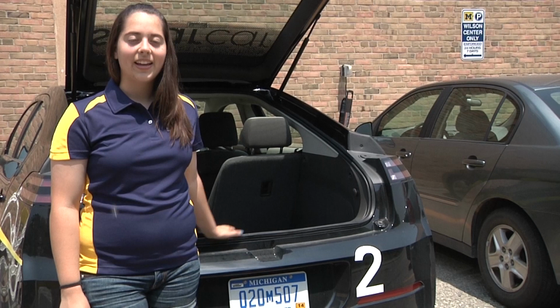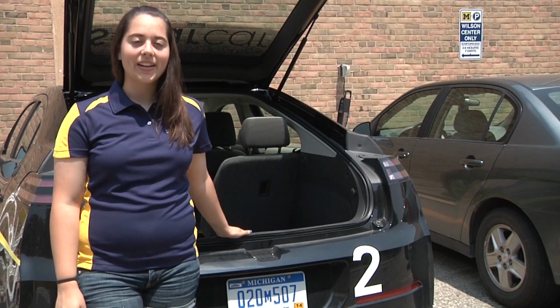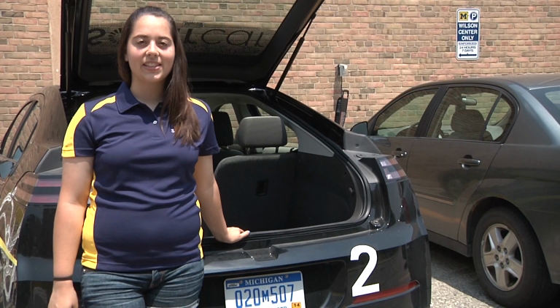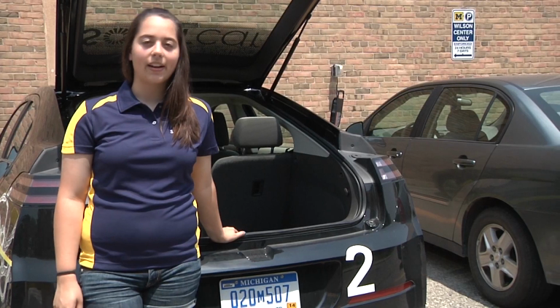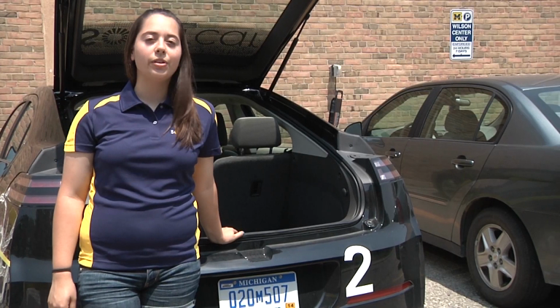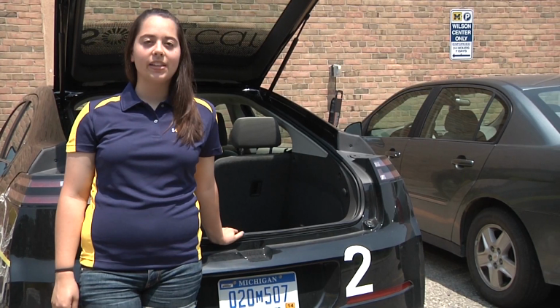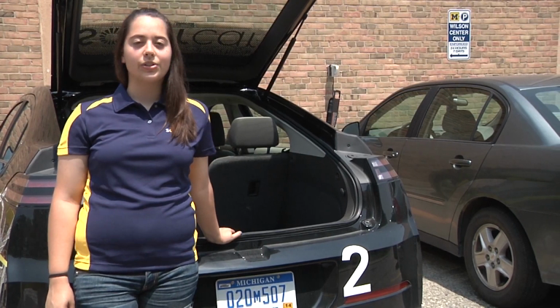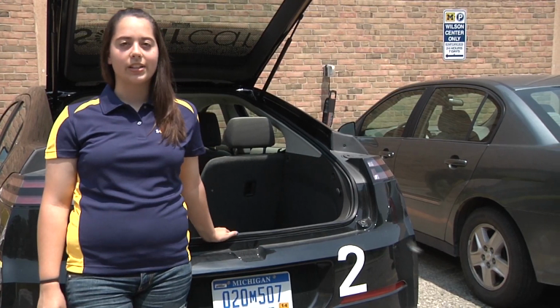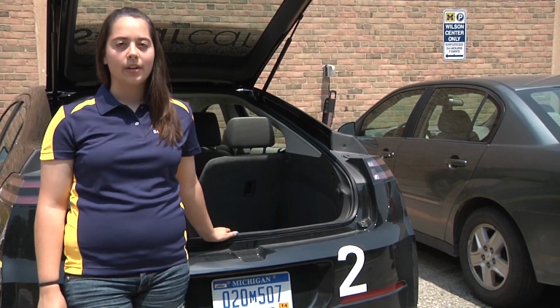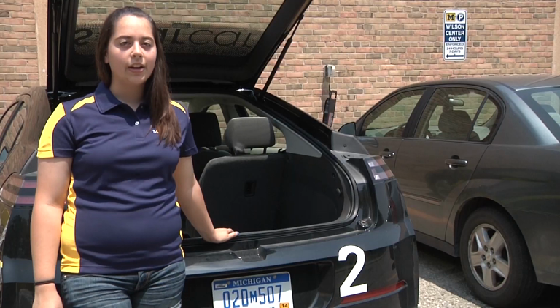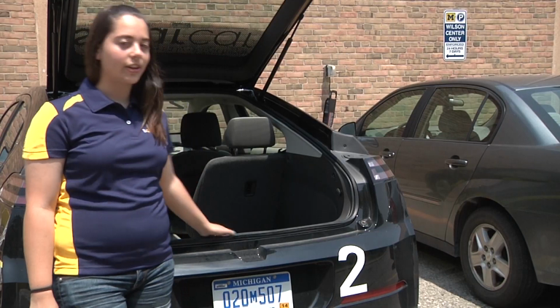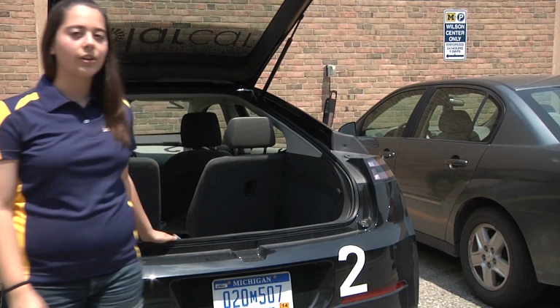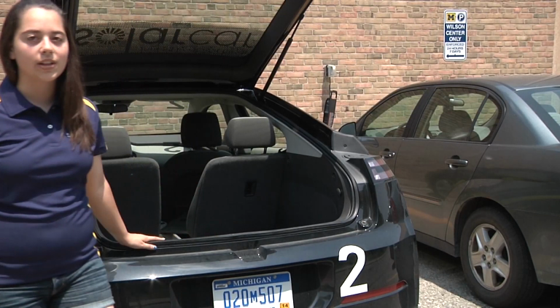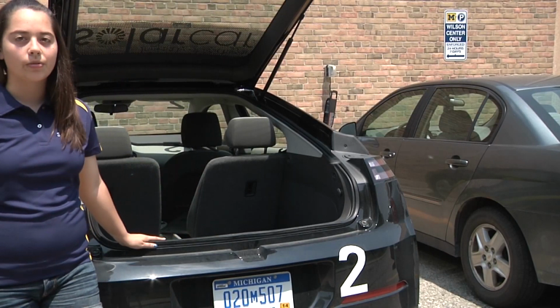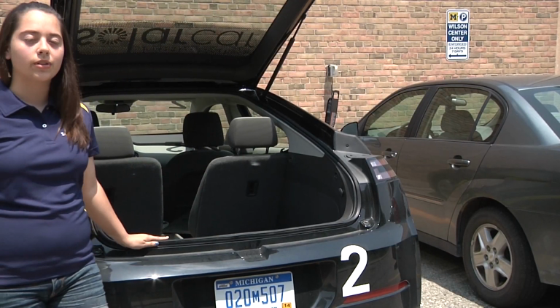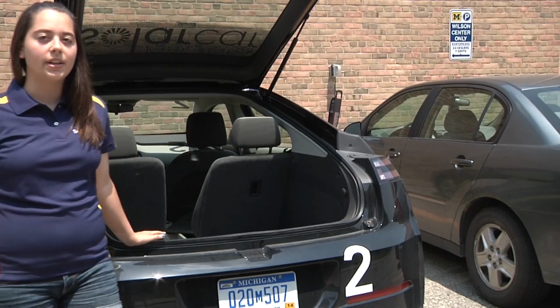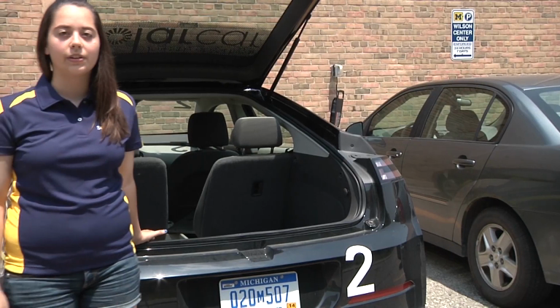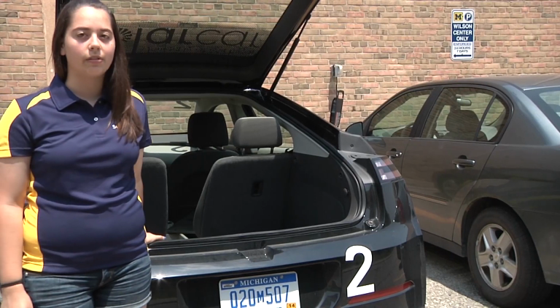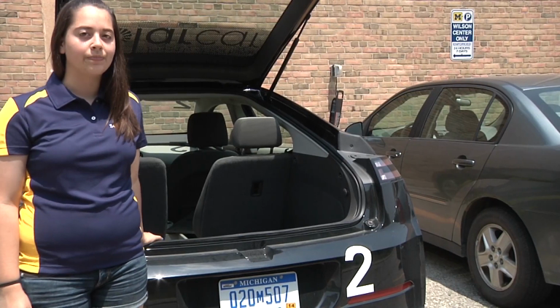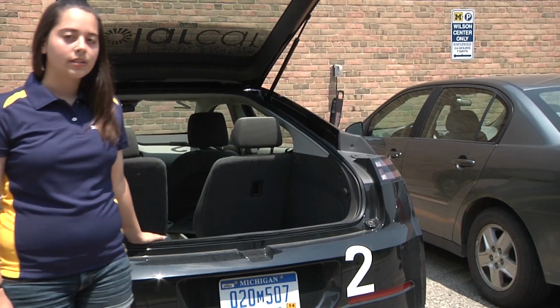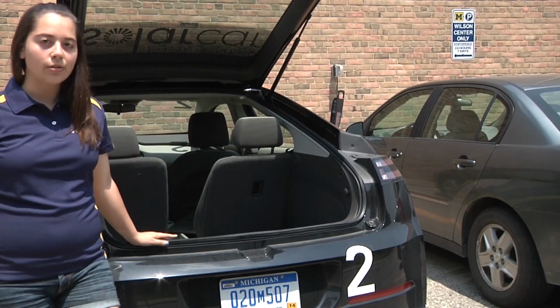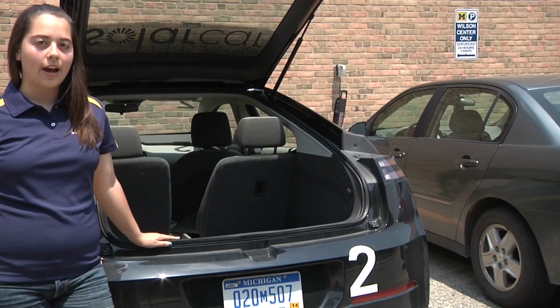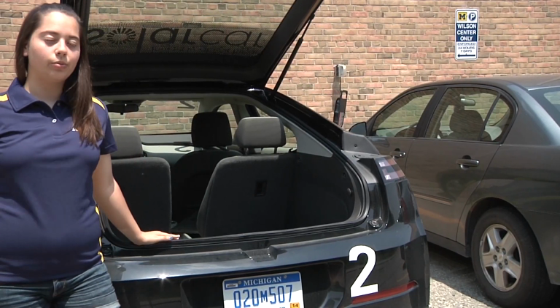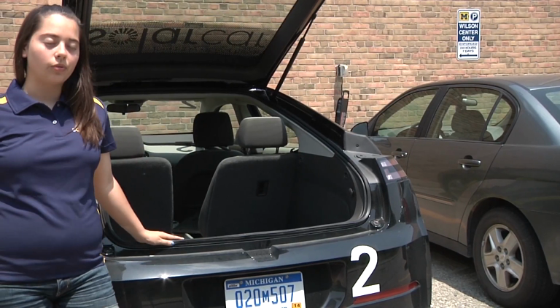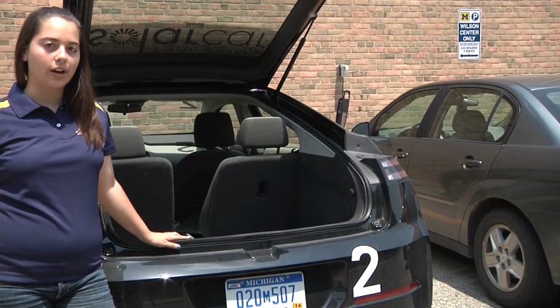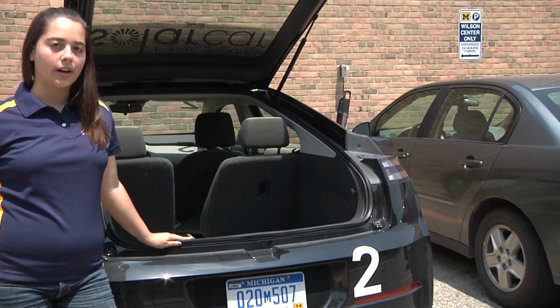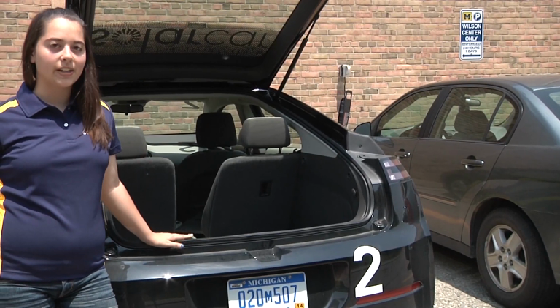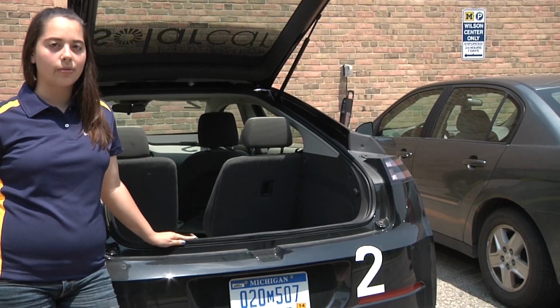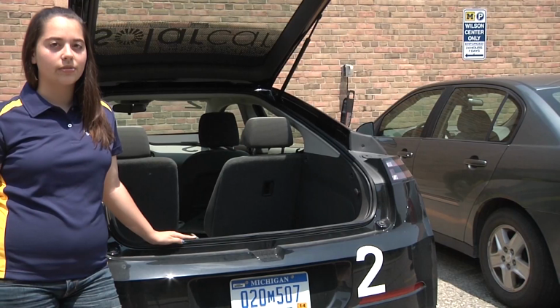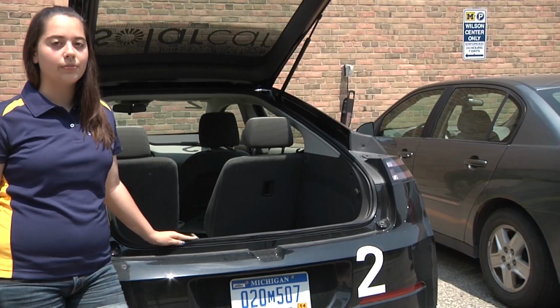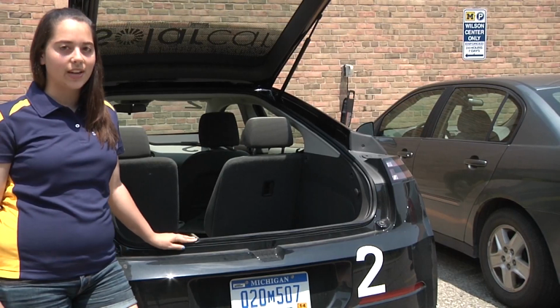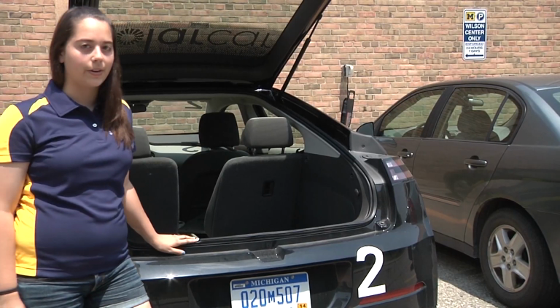Hello, my name is Jessie Buck. I'm on the University of Michigan solar car team. Here I have our 2013 Chevy Volt, which will serve as our support vehicle here in the U.S. Today I will show you how we wire up our Samlex Power 1000 Watt Pure Sine Wave Inverter.